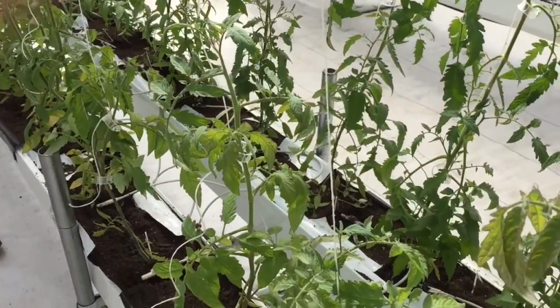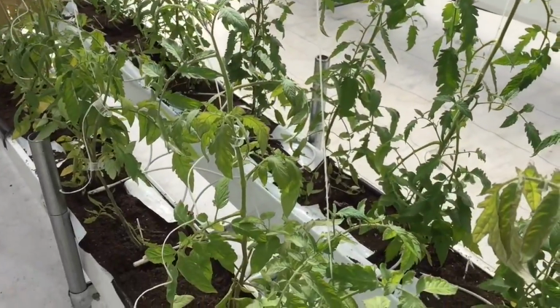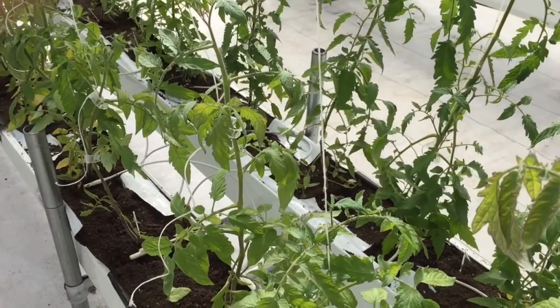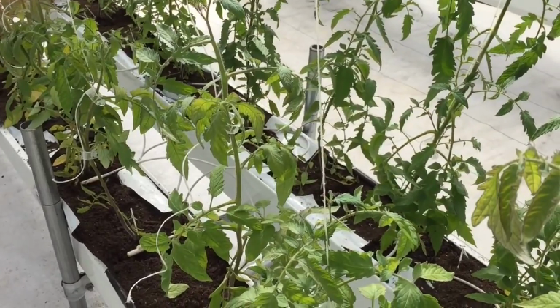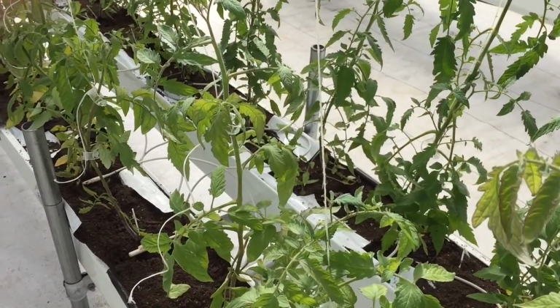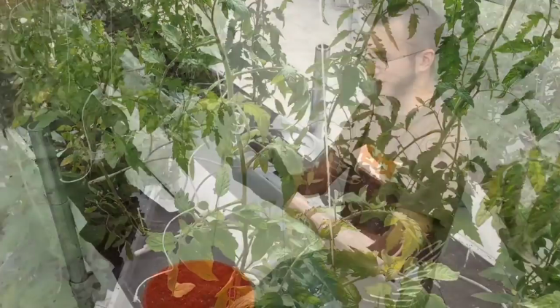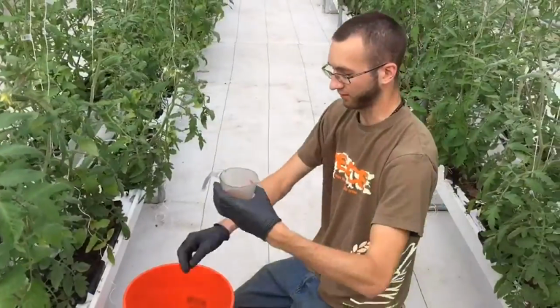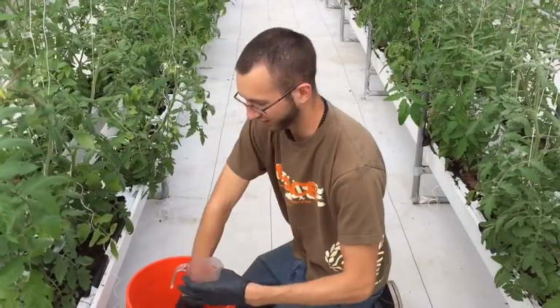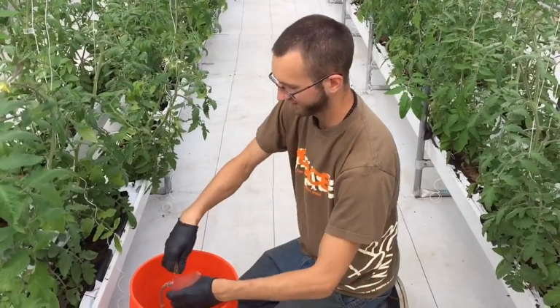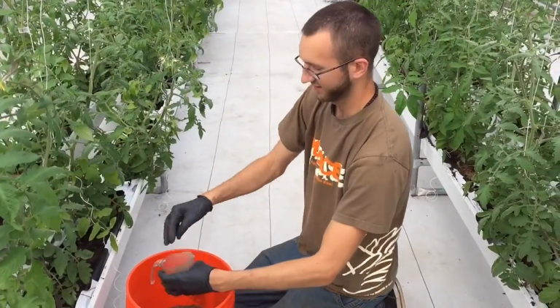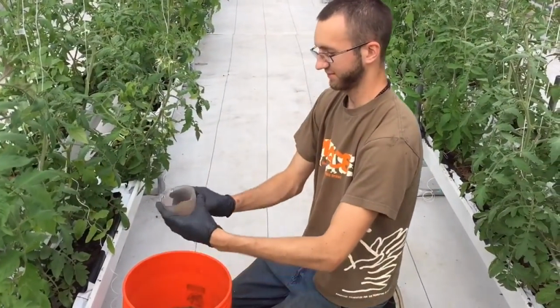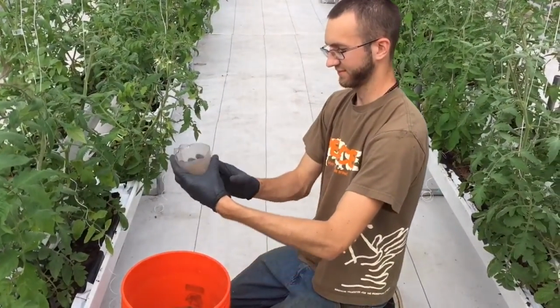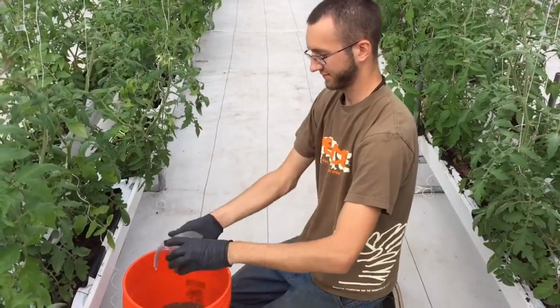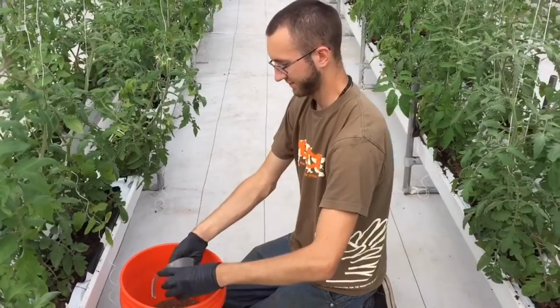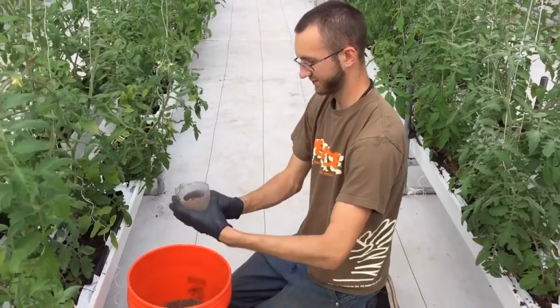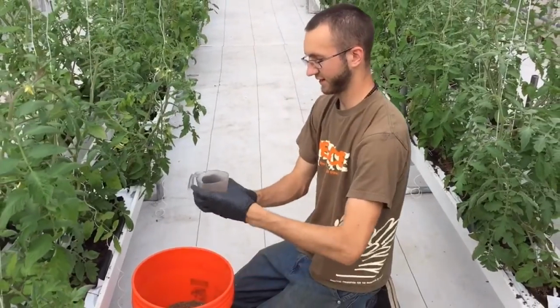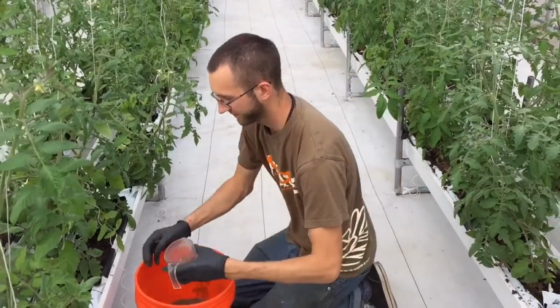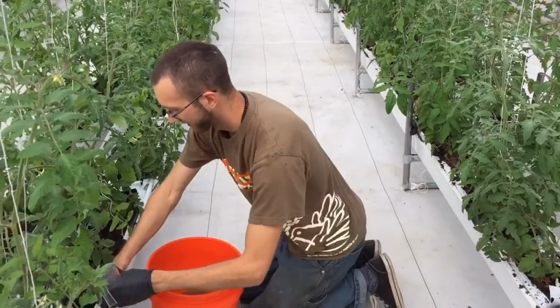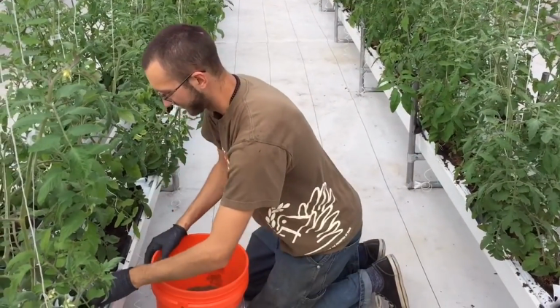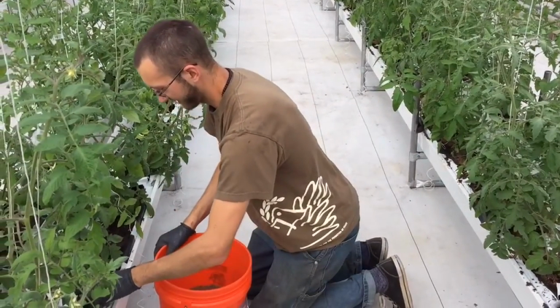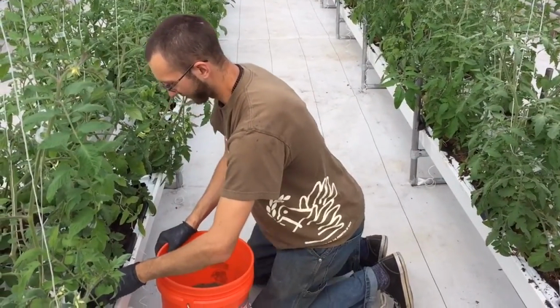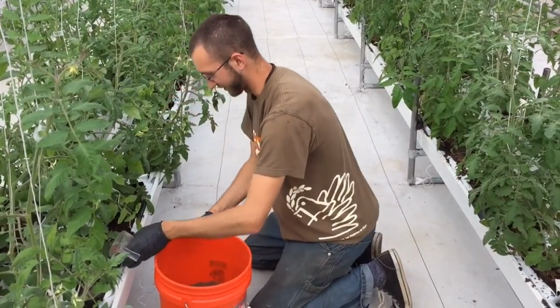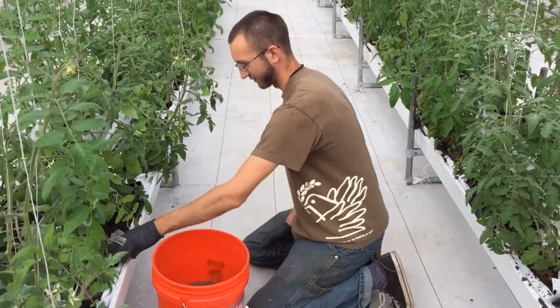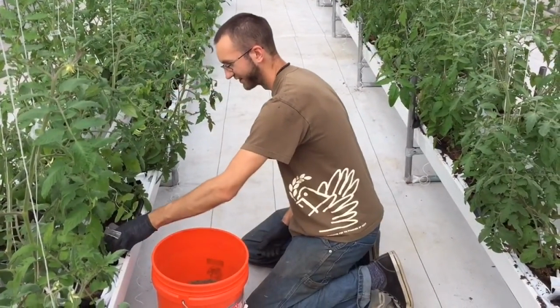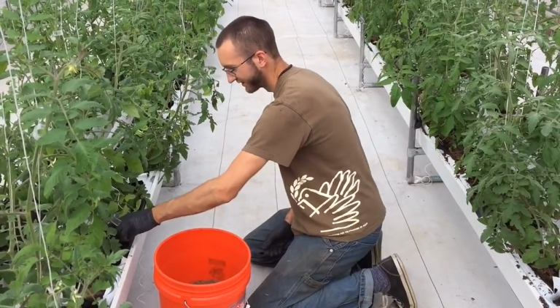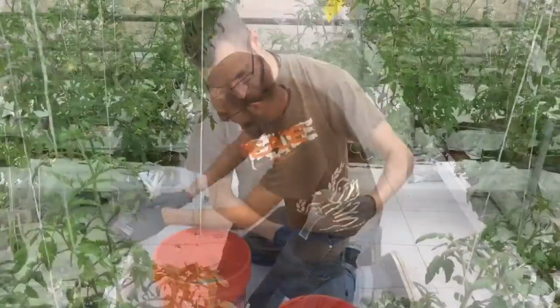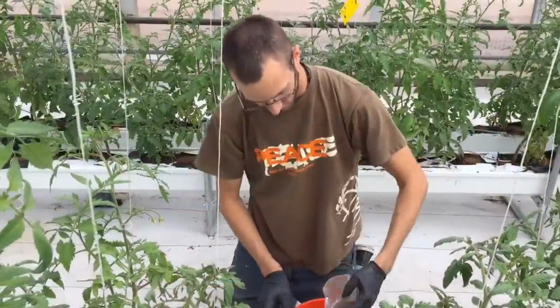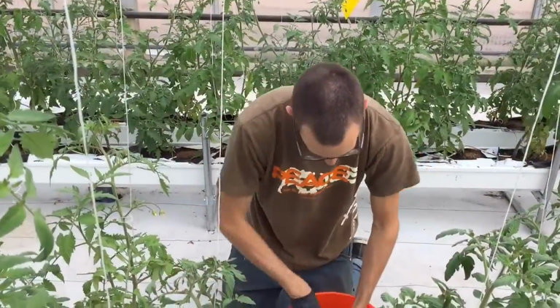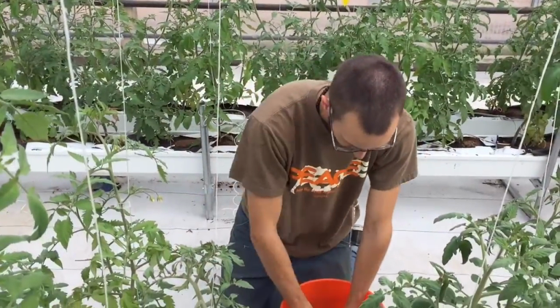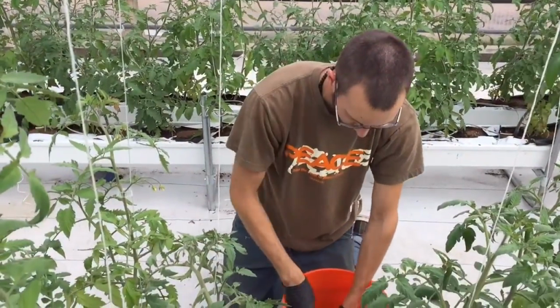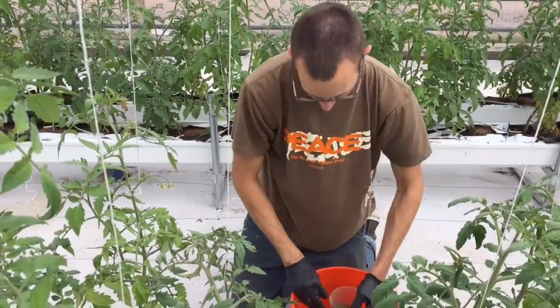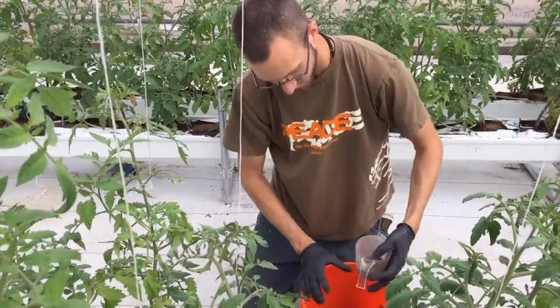These plants here have been in this house now for about three weeks, and these plants are about a month and a half old.